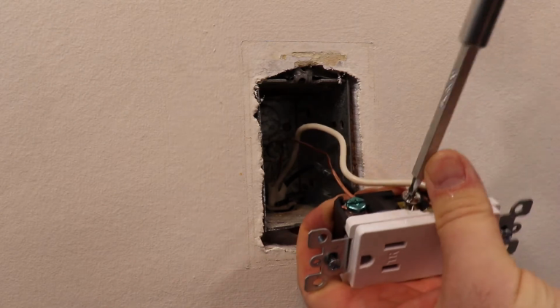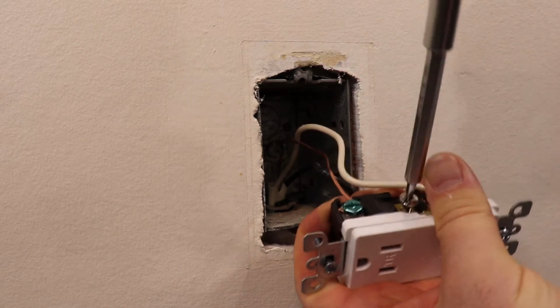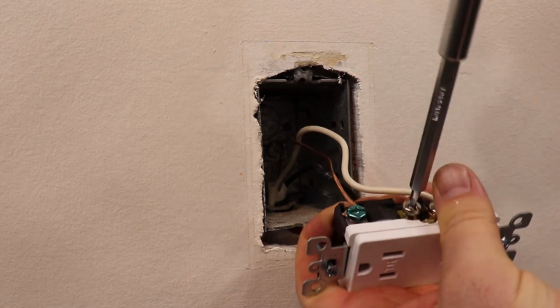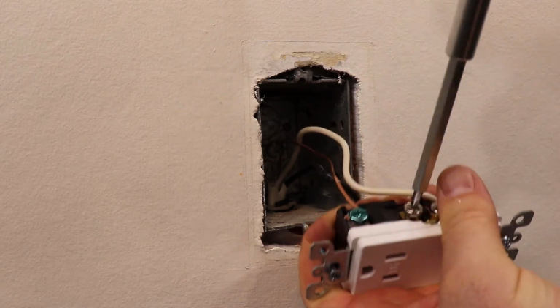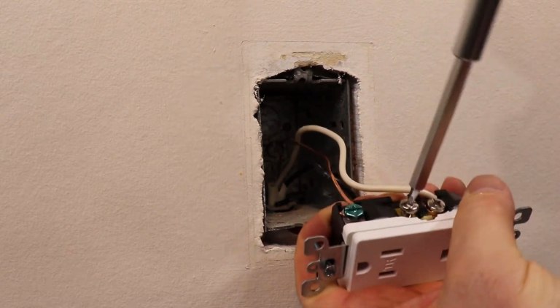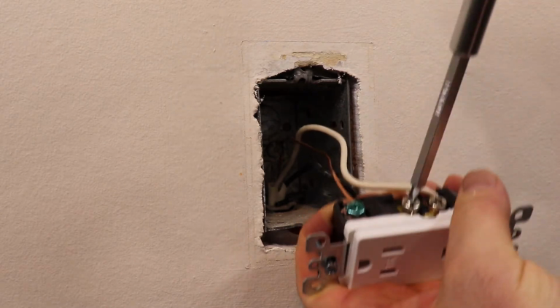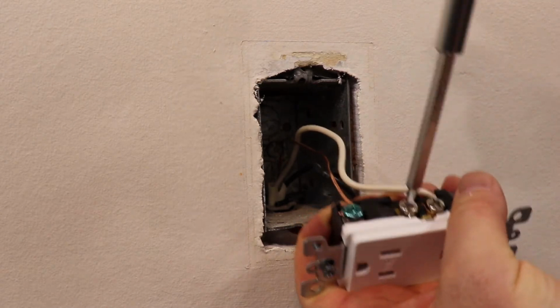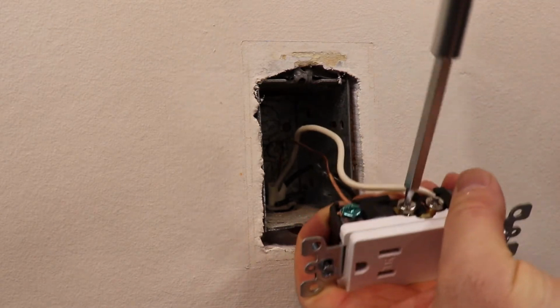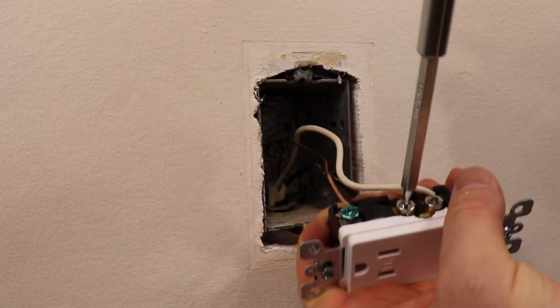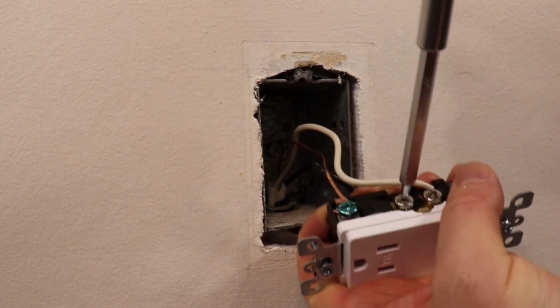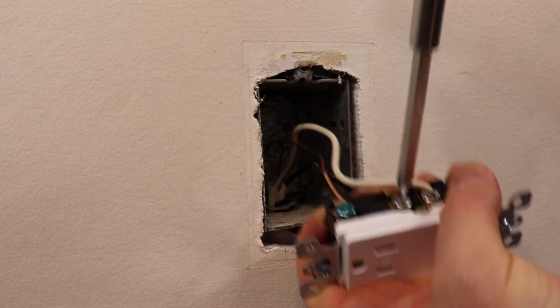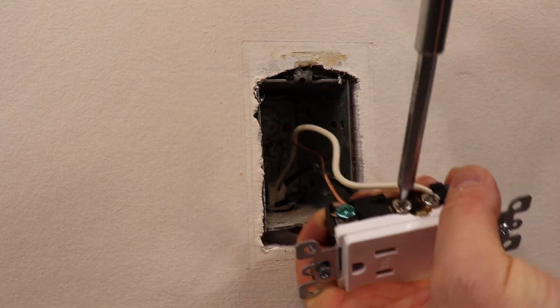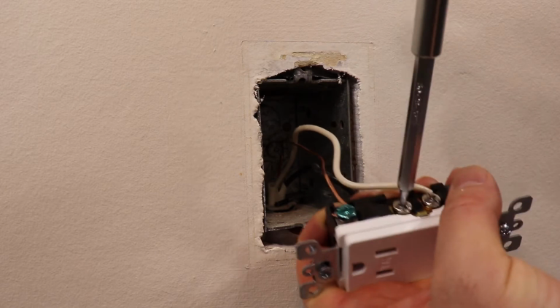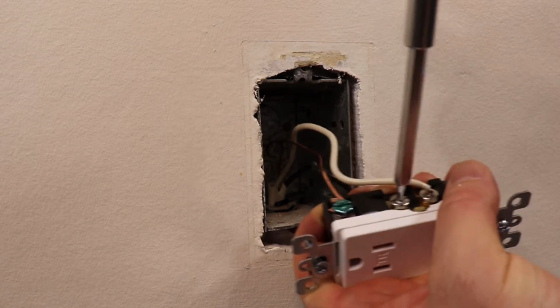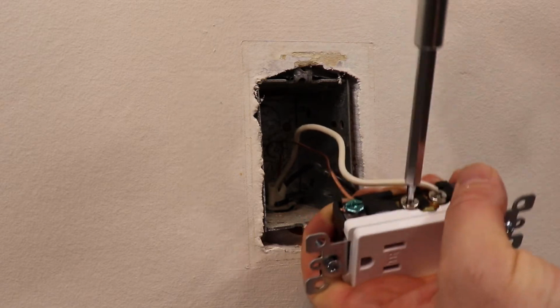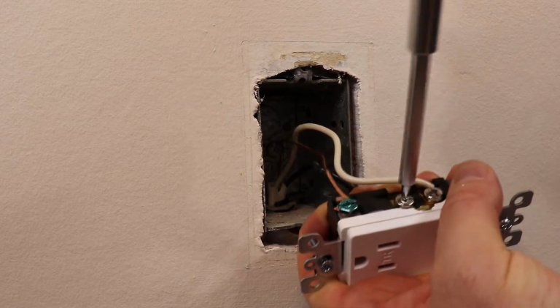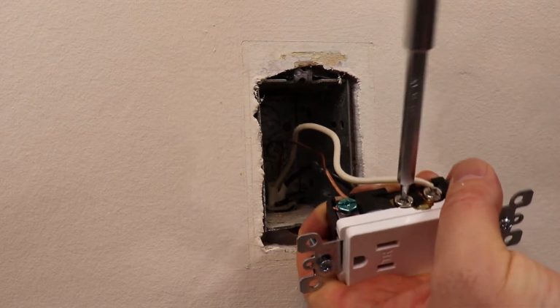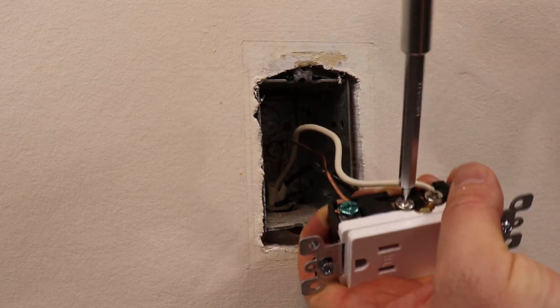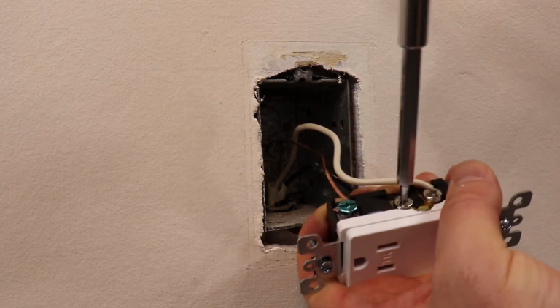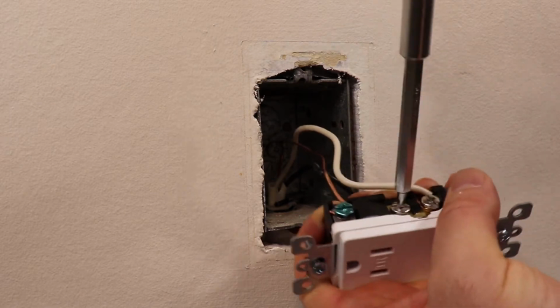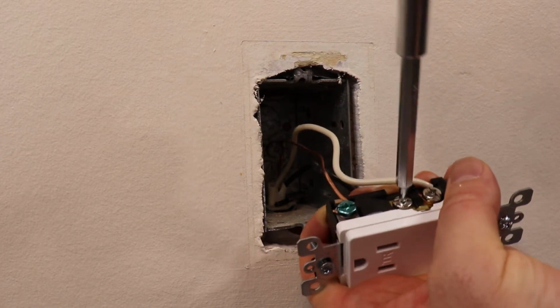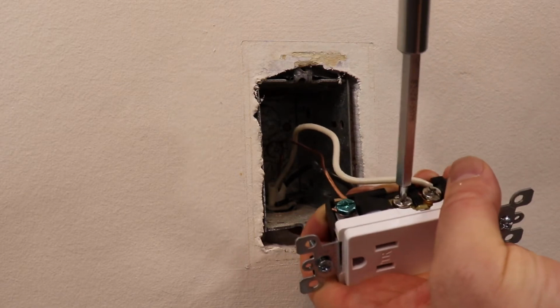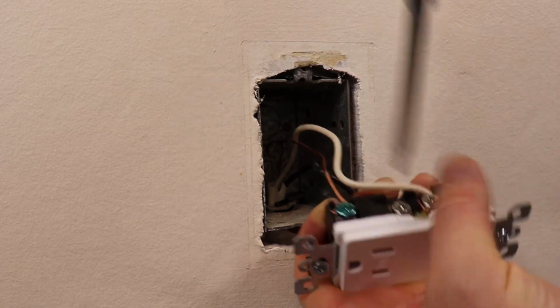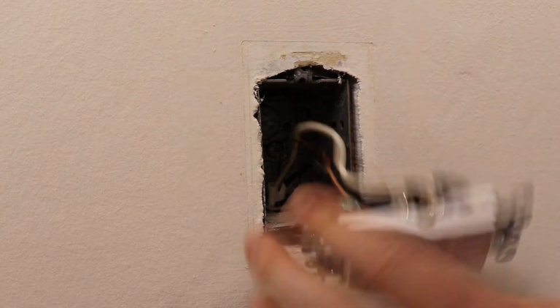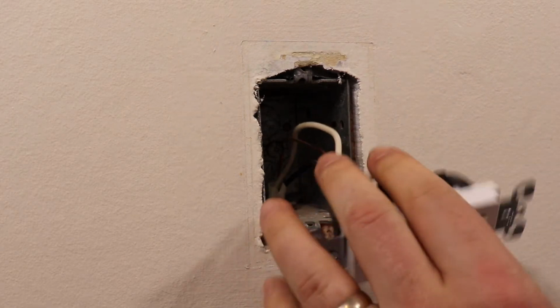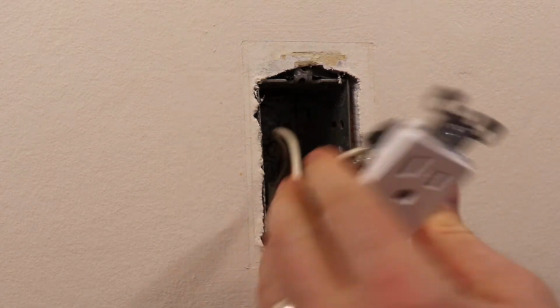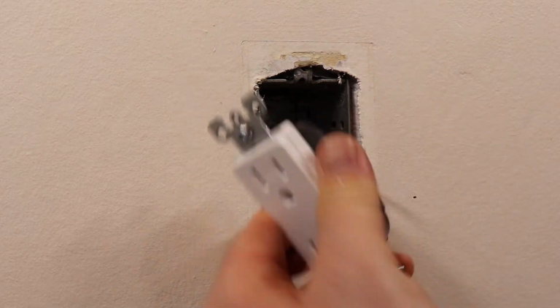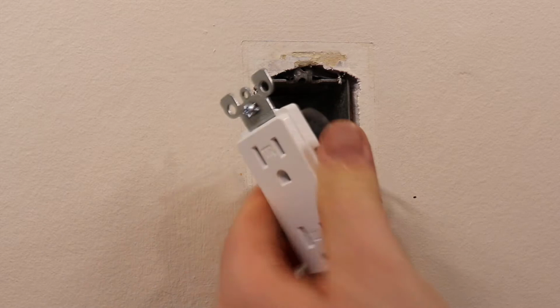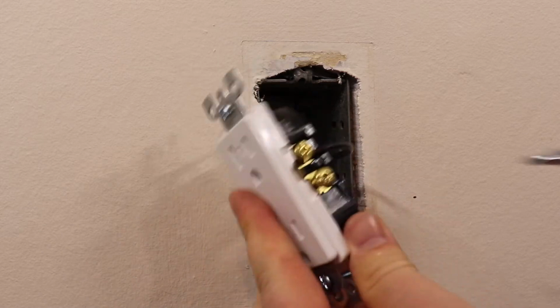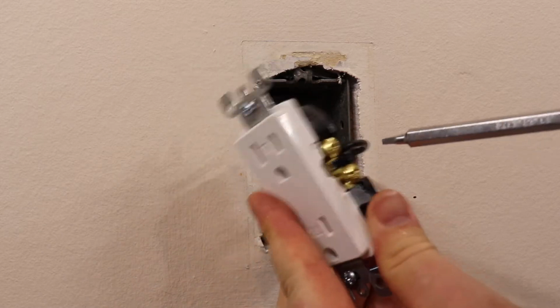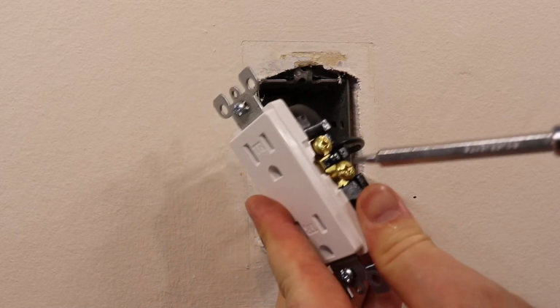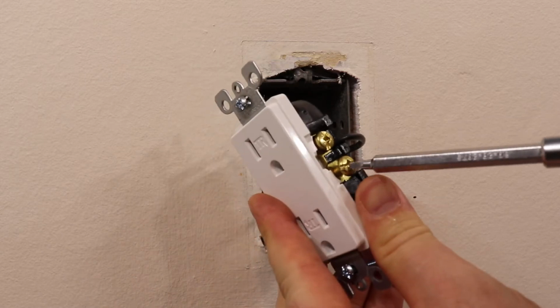Since the second set of terminals are not being used on this outlet, it is best to tighten them down. After that, apply electrical tape to cover the exposed wiring and terminal screws.